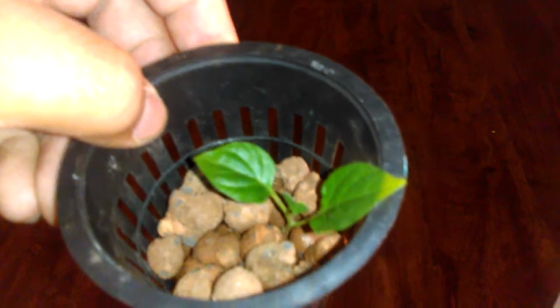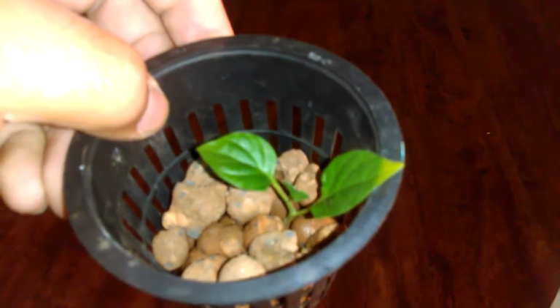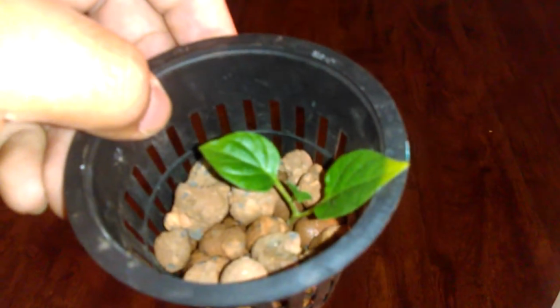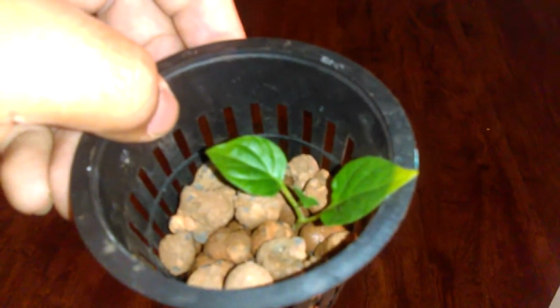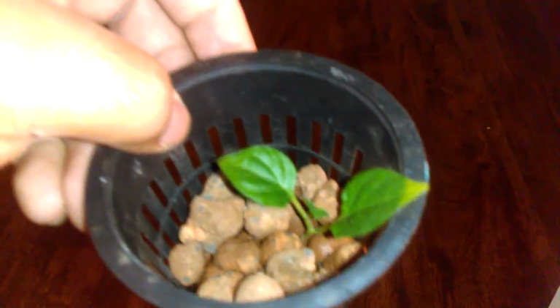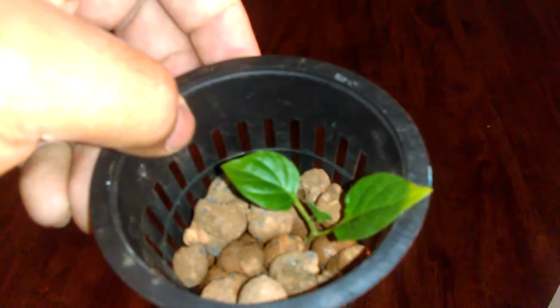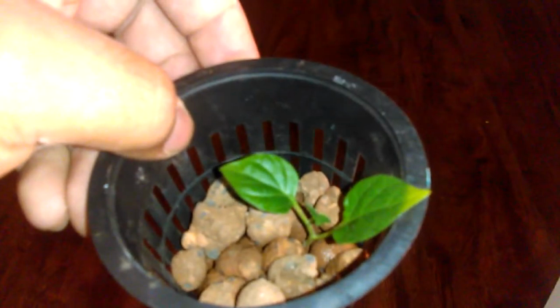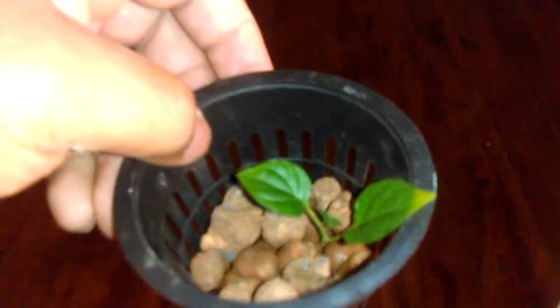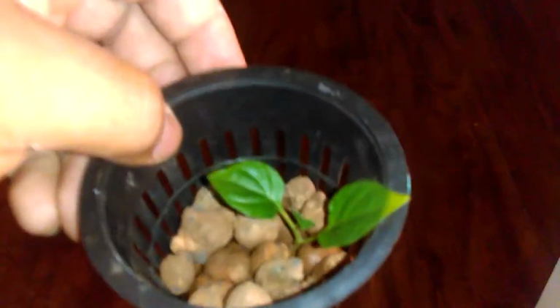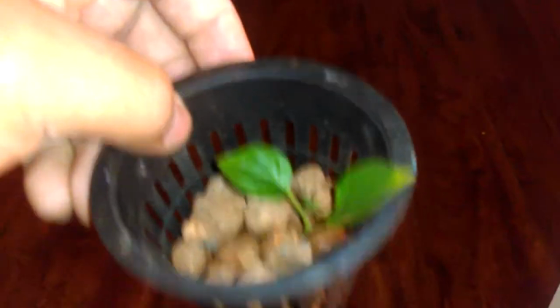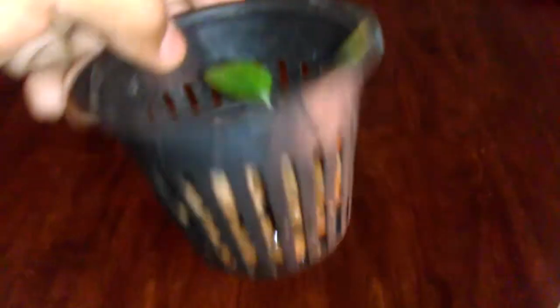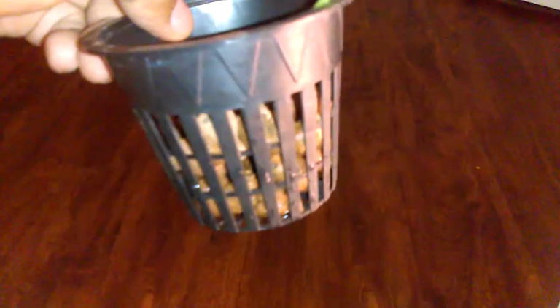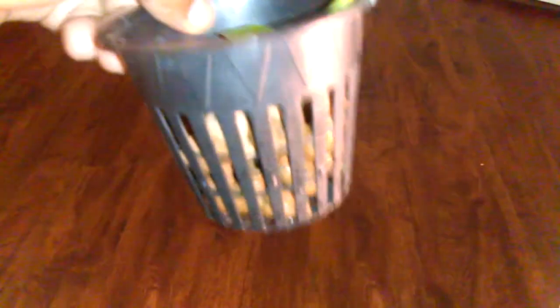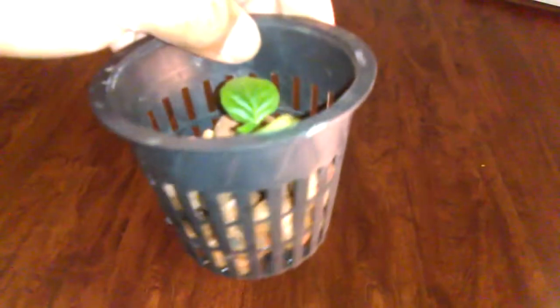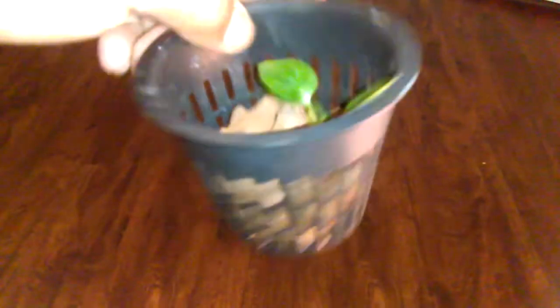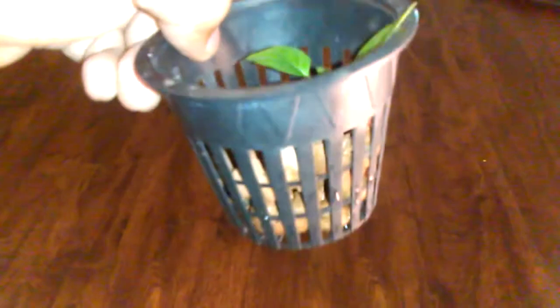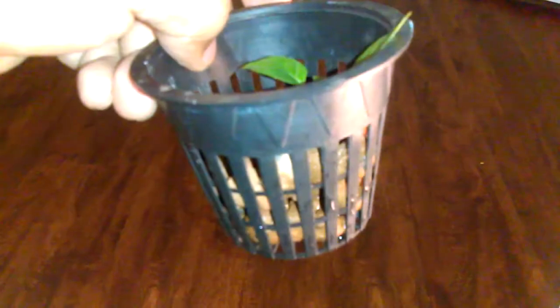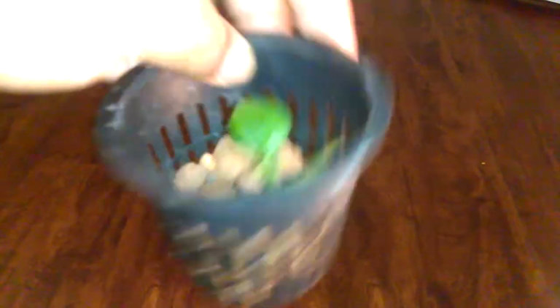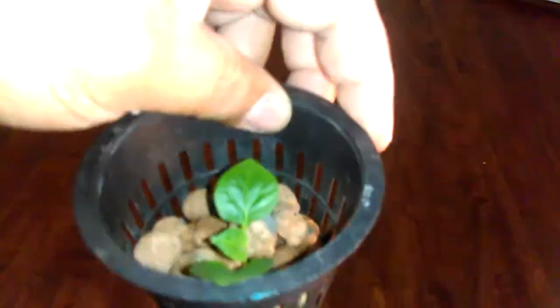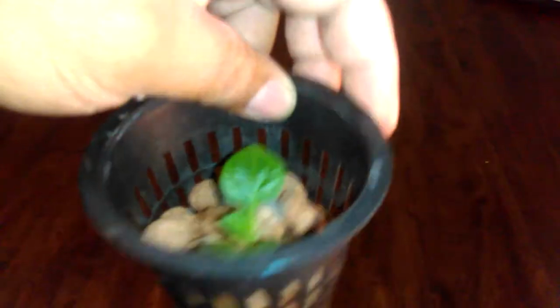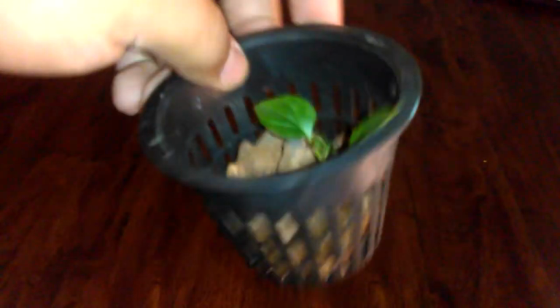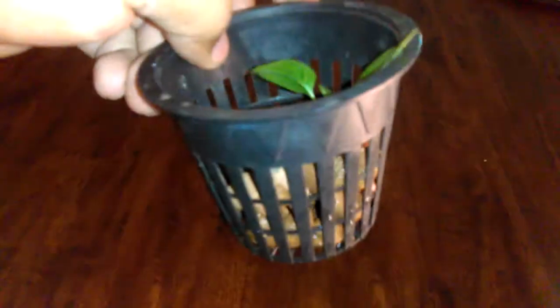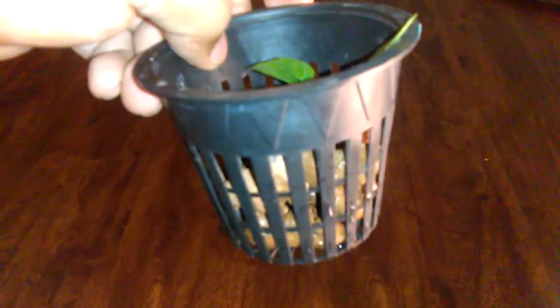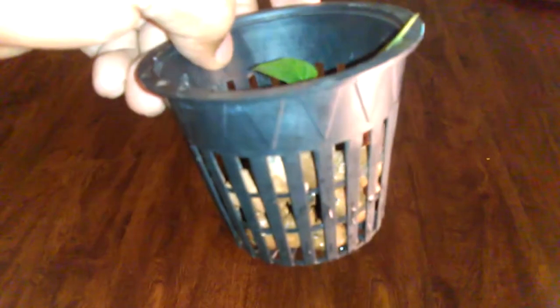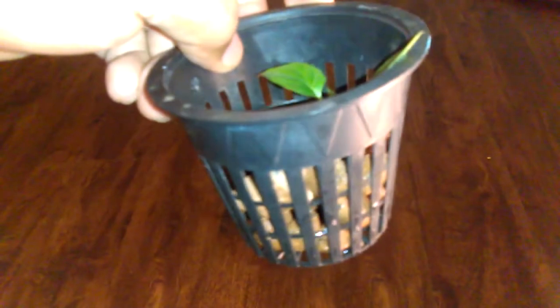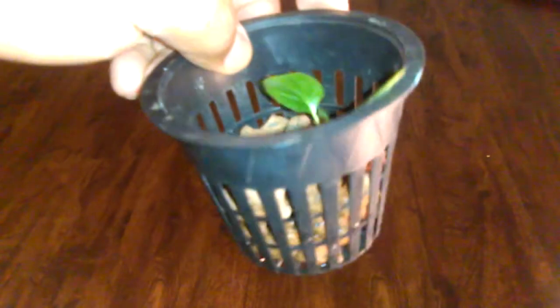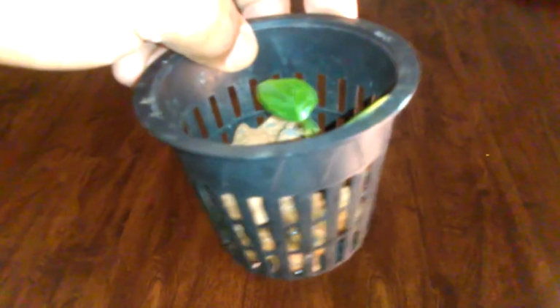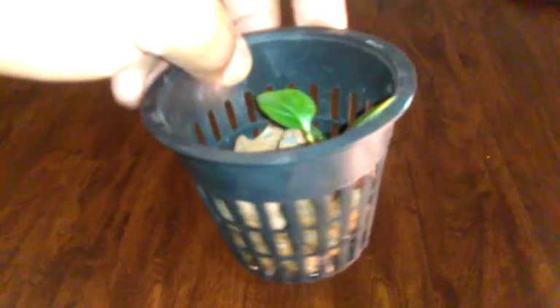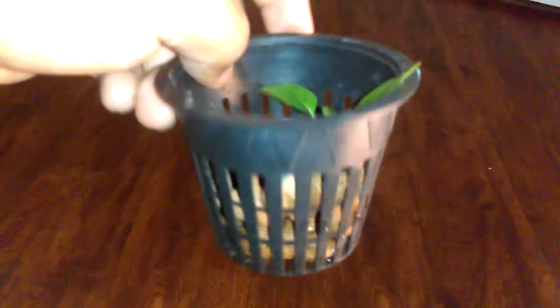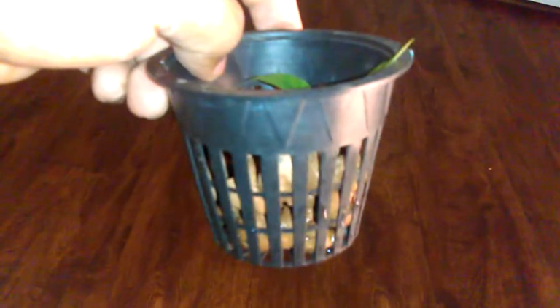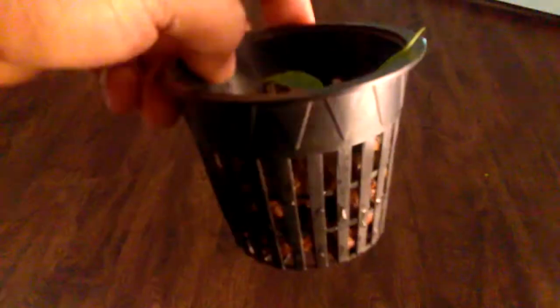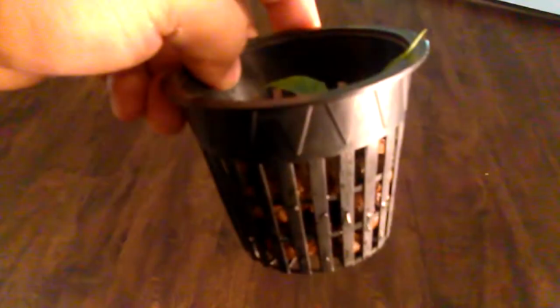There's no air pumps, no air stones that you need to get — just a Solo Cup, or whatever you guys decide to use as a little small pot, like a Net Pot. You can get them for a couple cents.